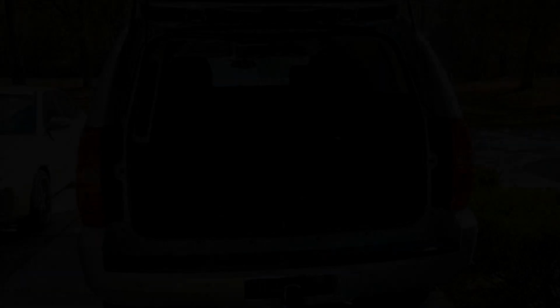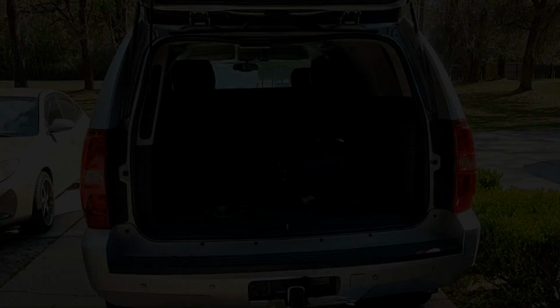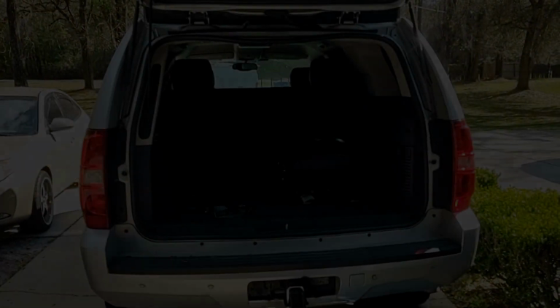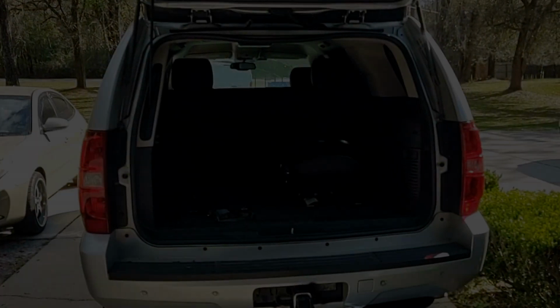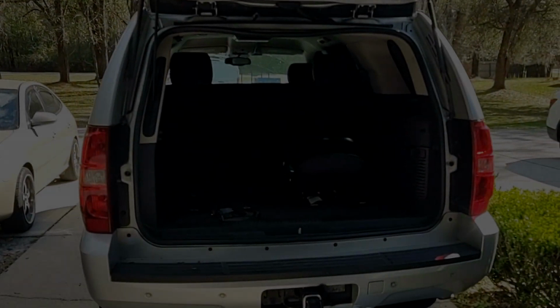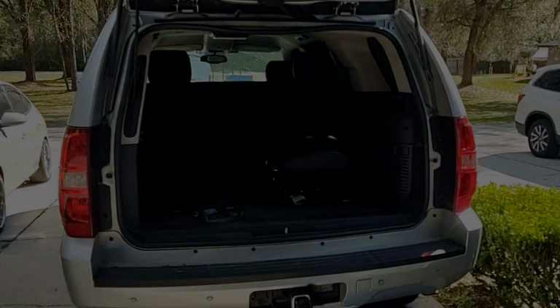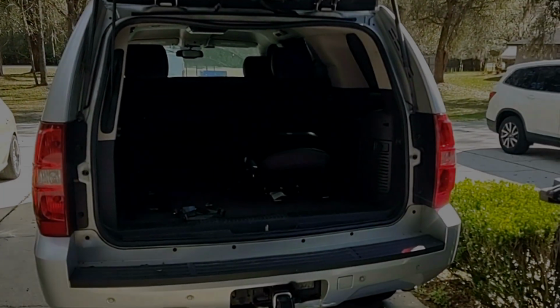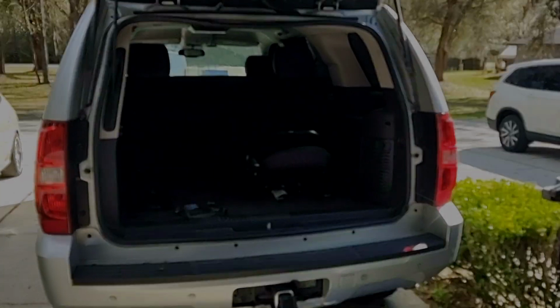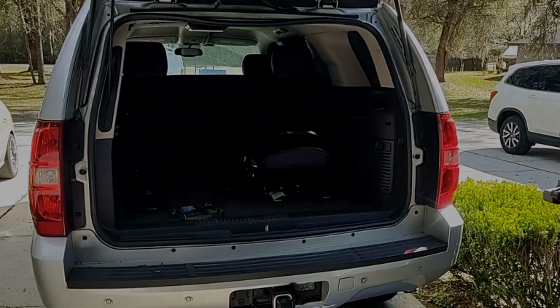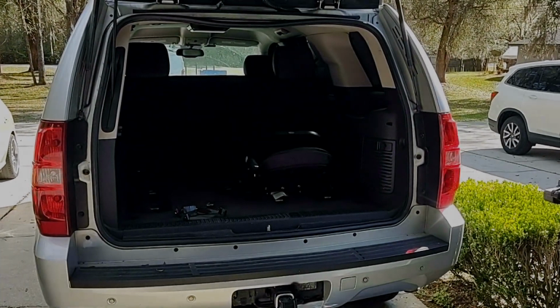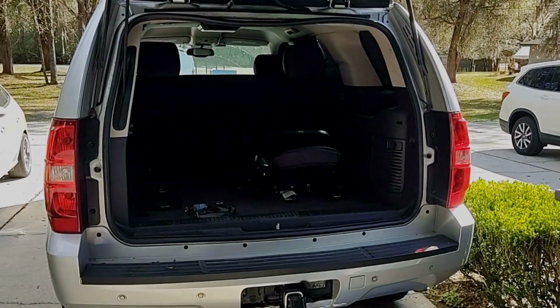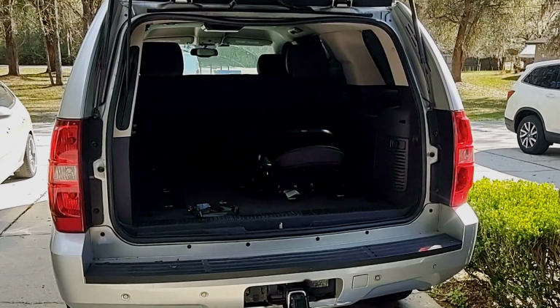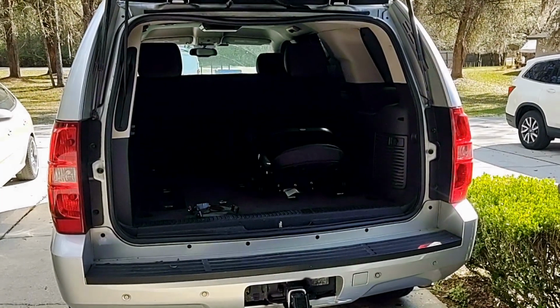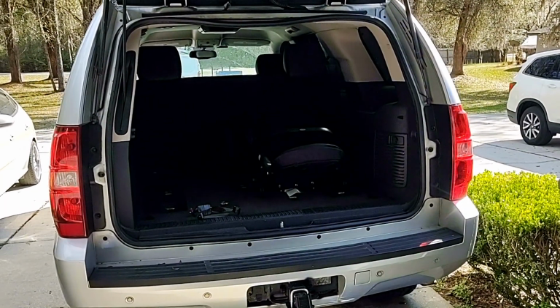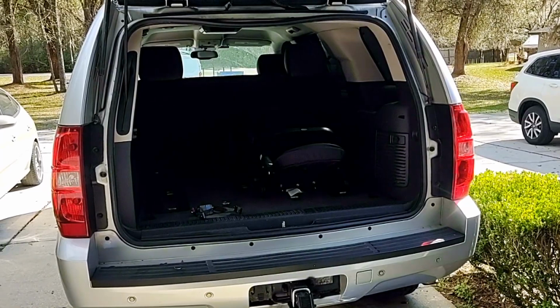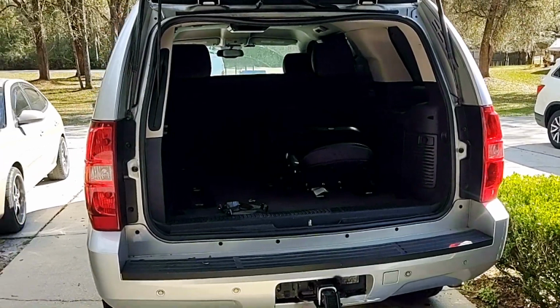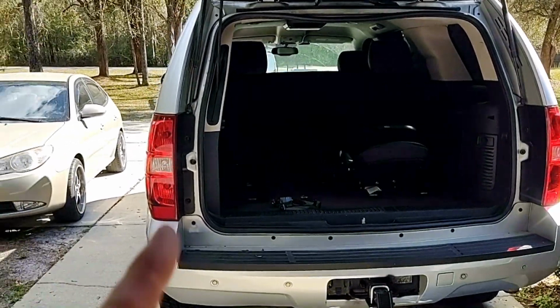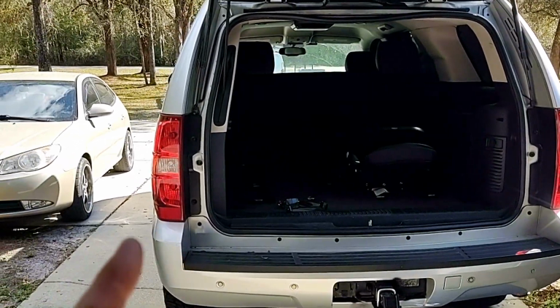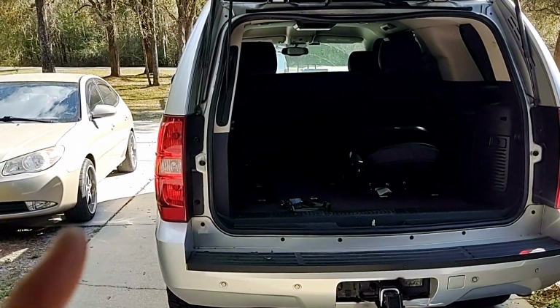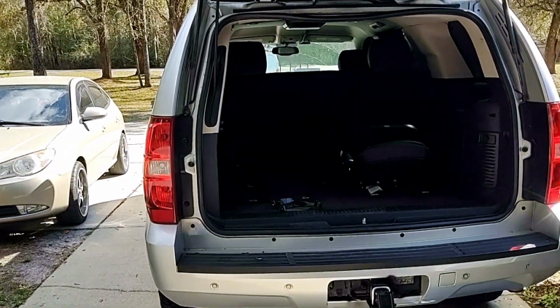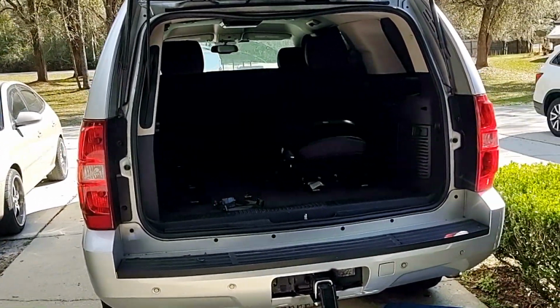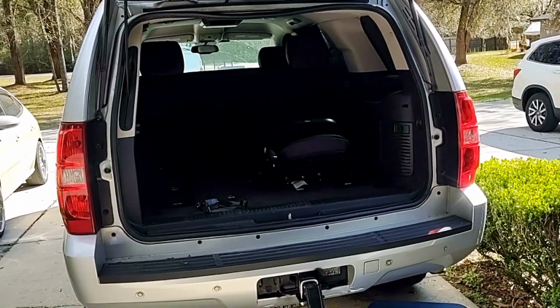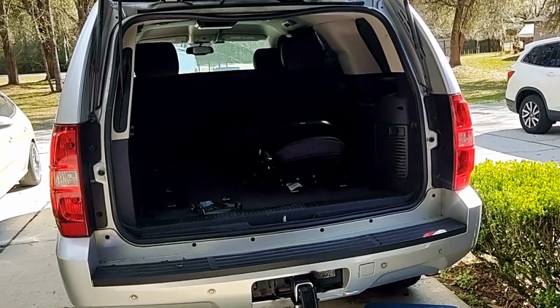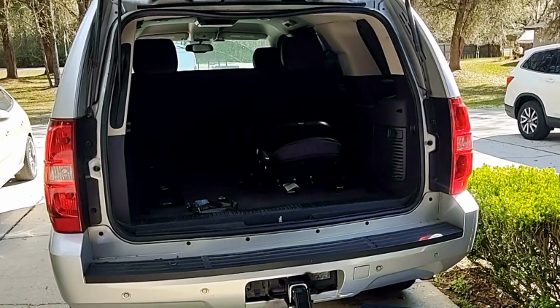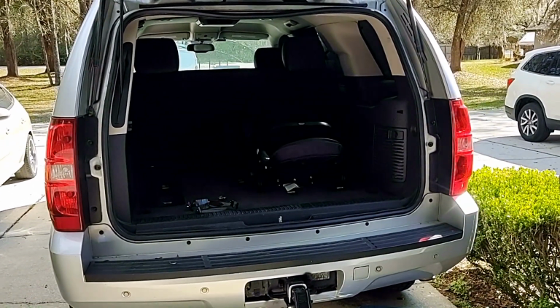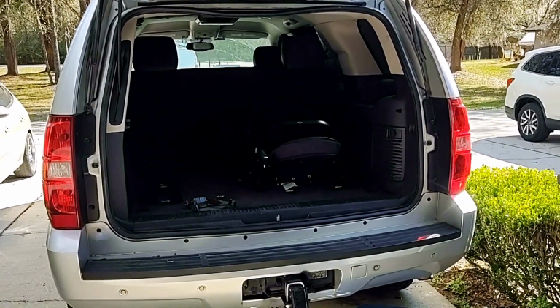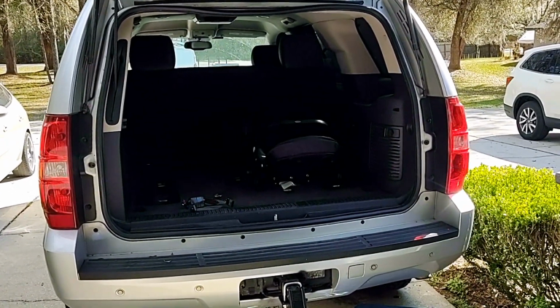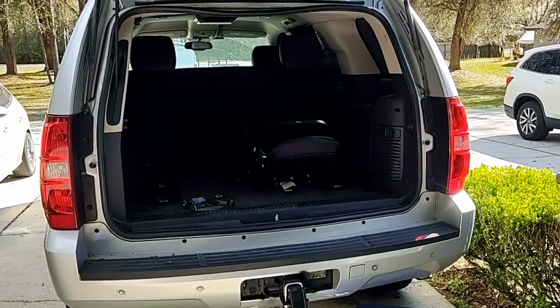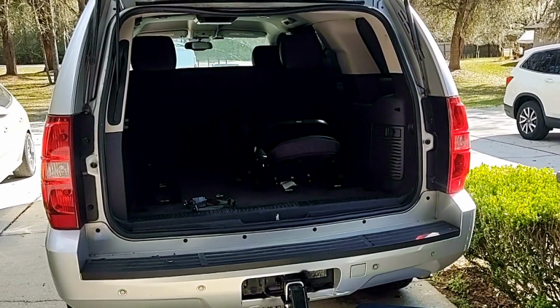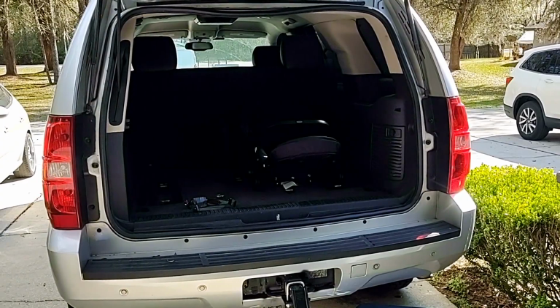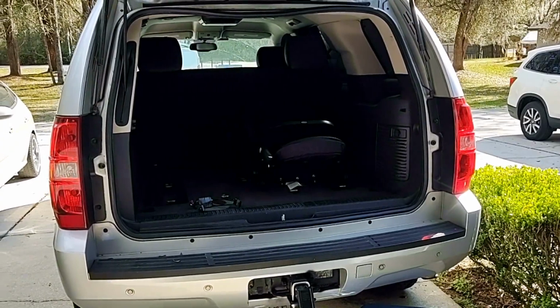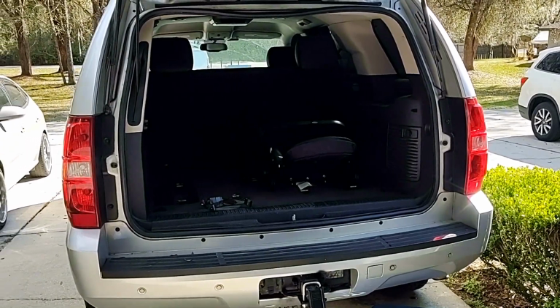Today I'm tinkering on the Tahoe — 2010 Chevy Tahoe. The brake lights bother me, to say the least, and maybe it's my OCD, I'm not really sure.